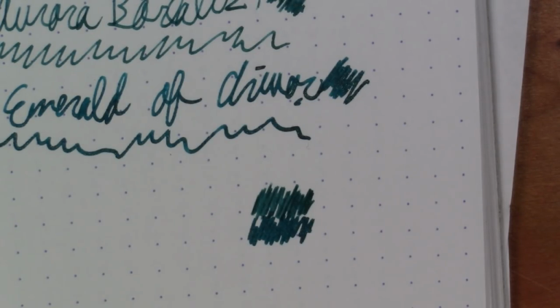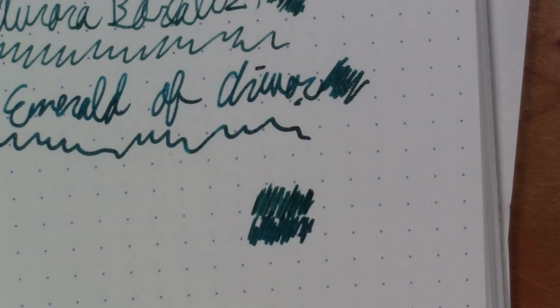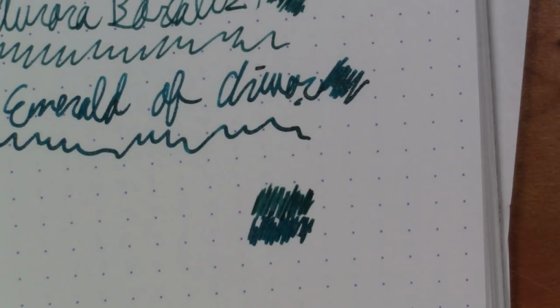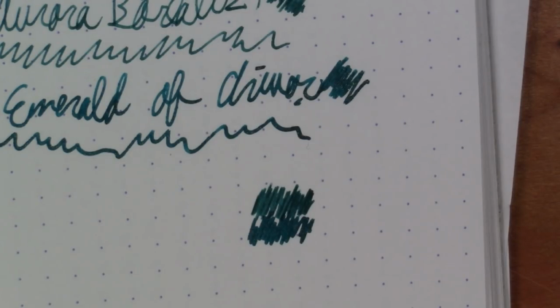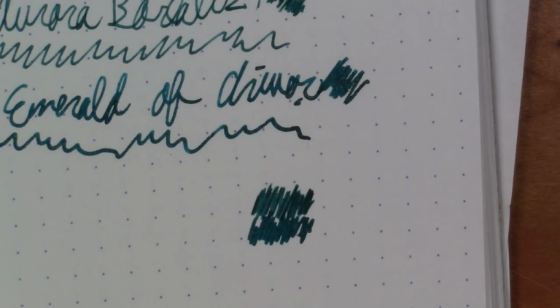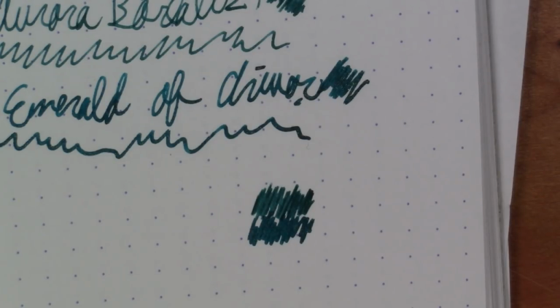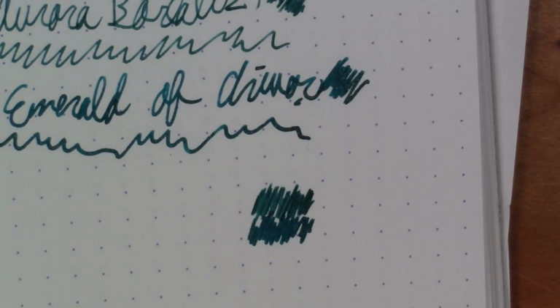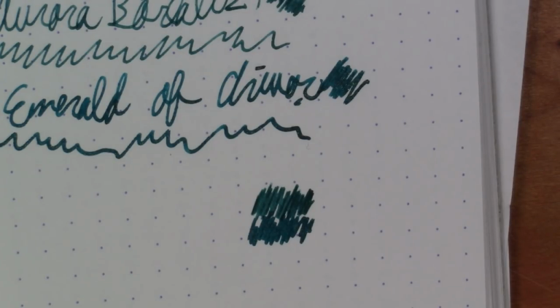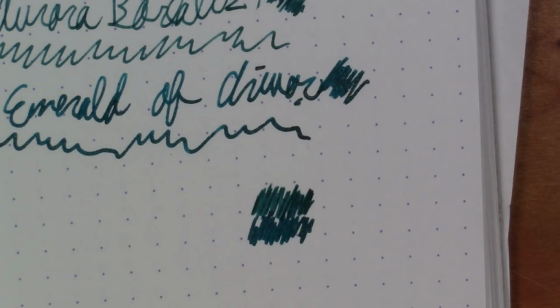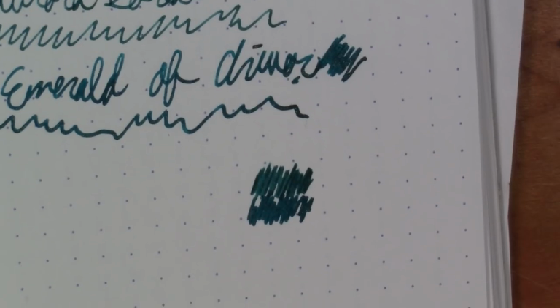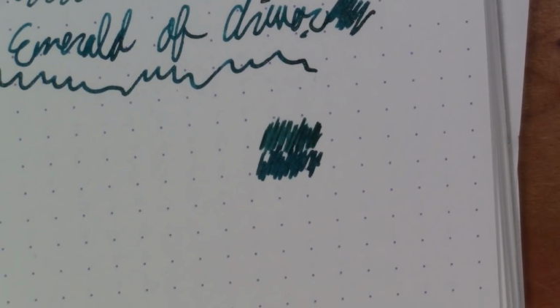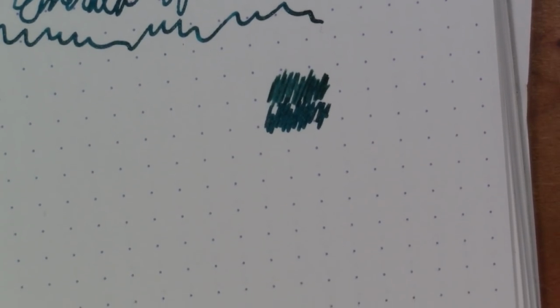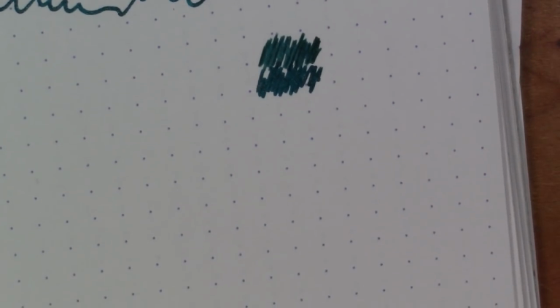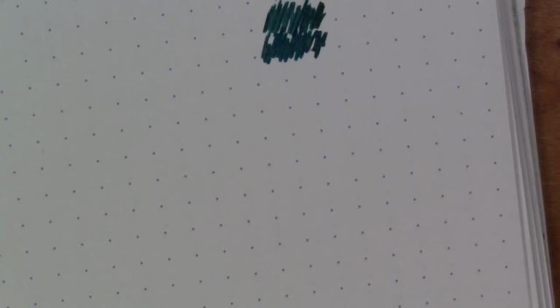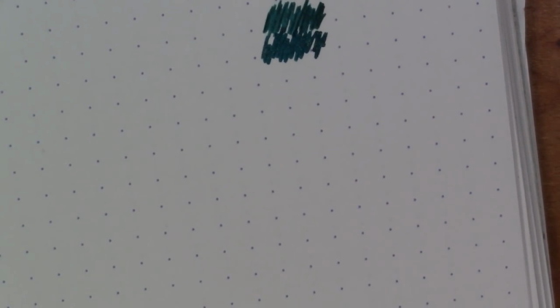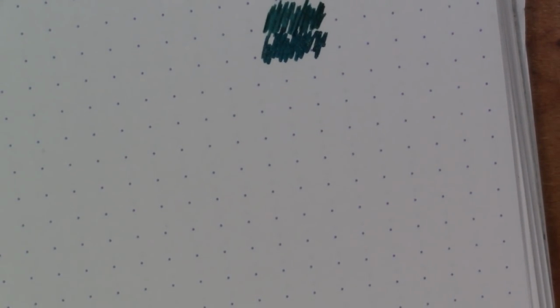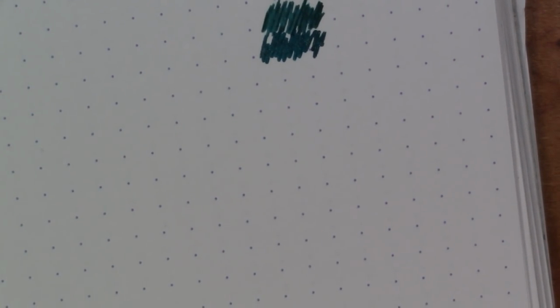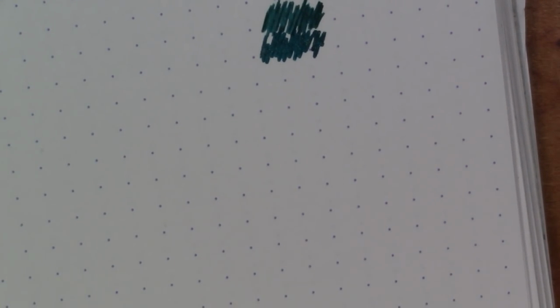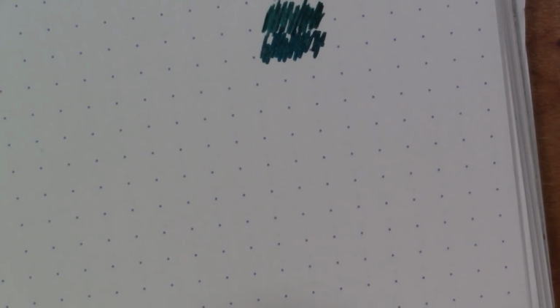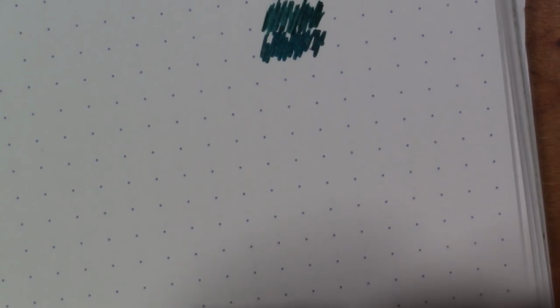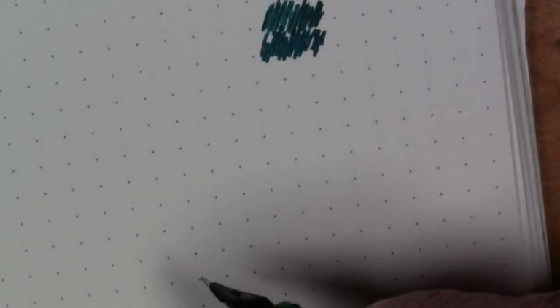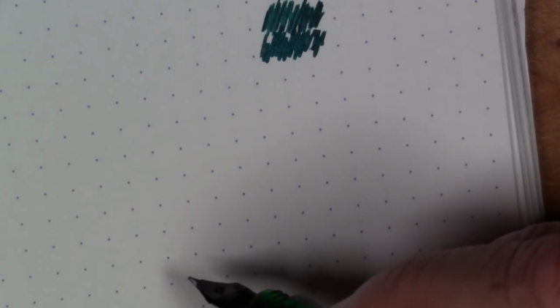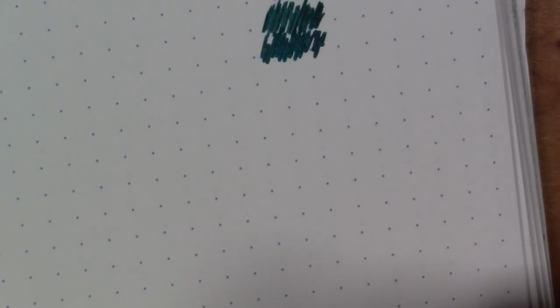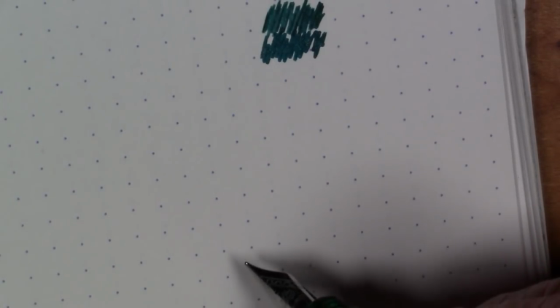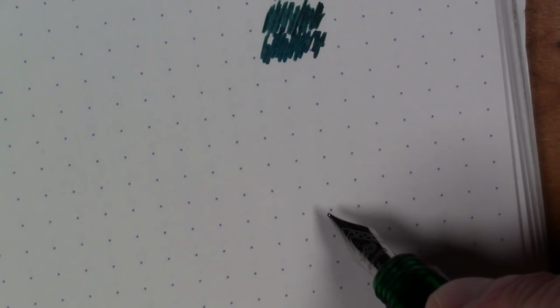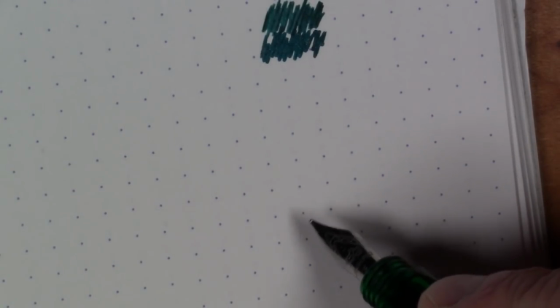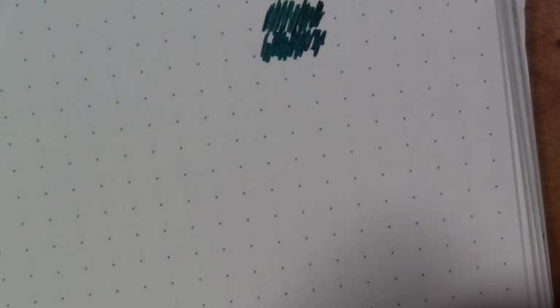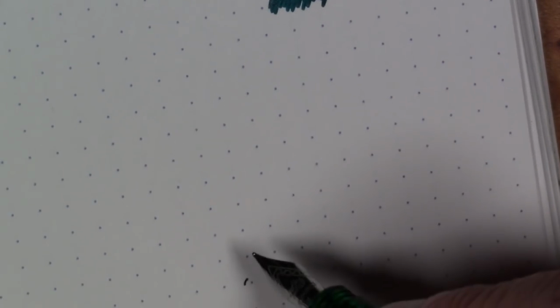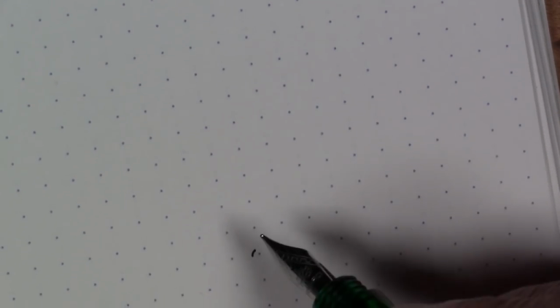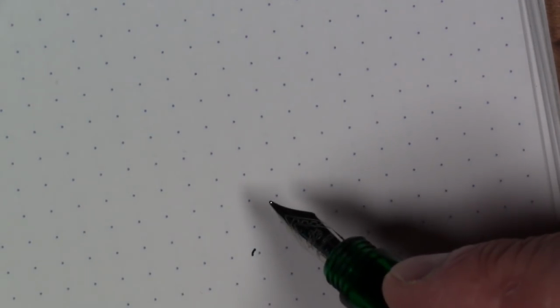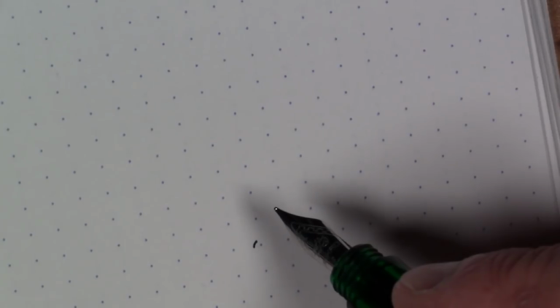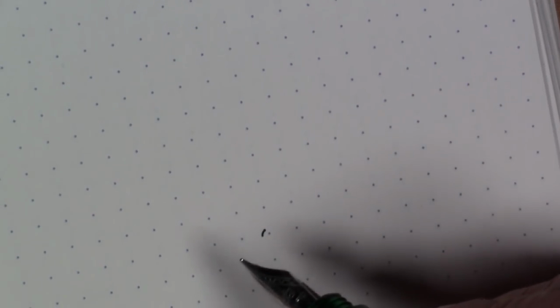That being said, this Aurora Borealis is quite a nice ink — I like it. If you like that deep emerald green color, this is definitely a good choice.